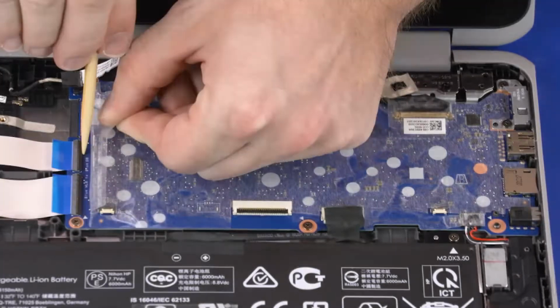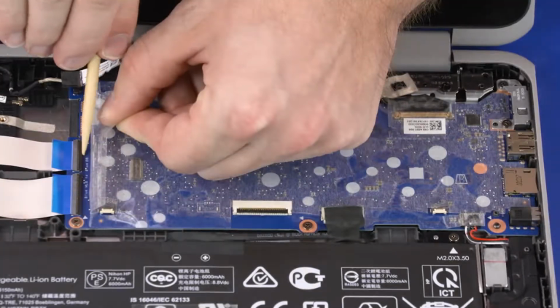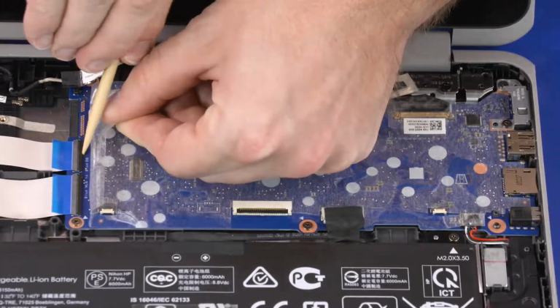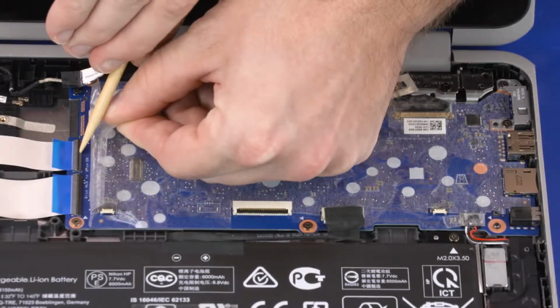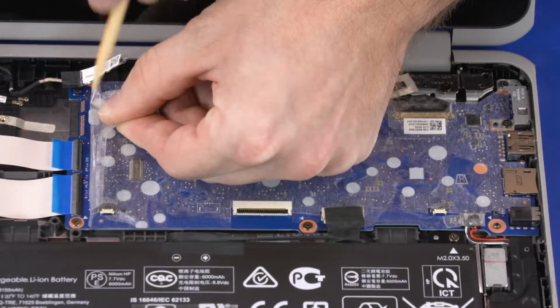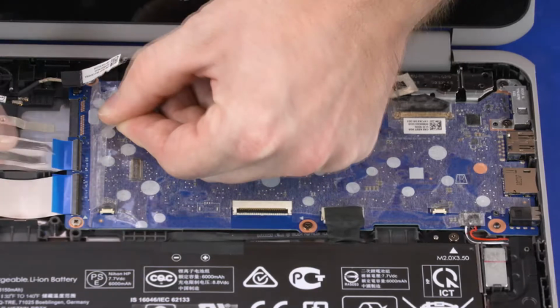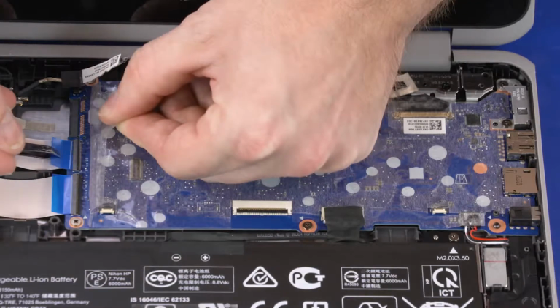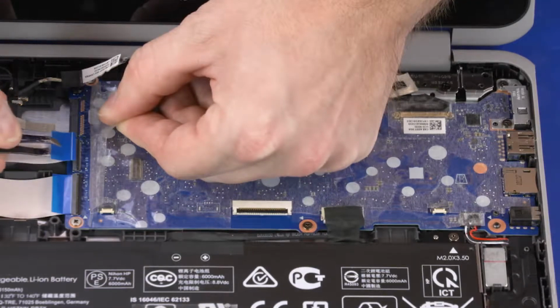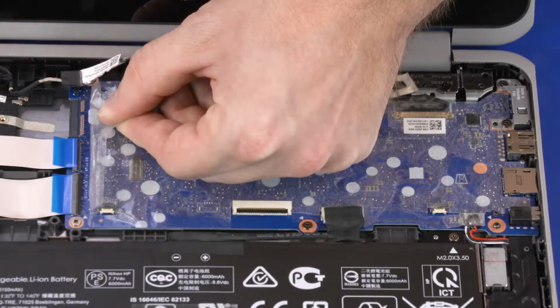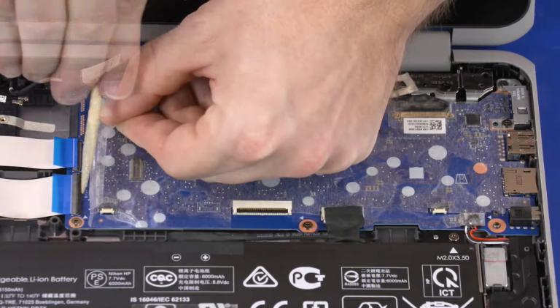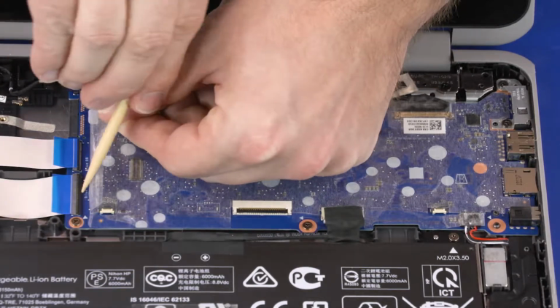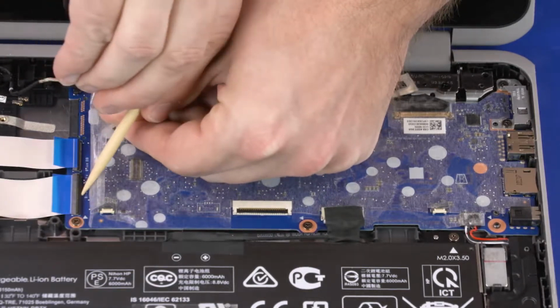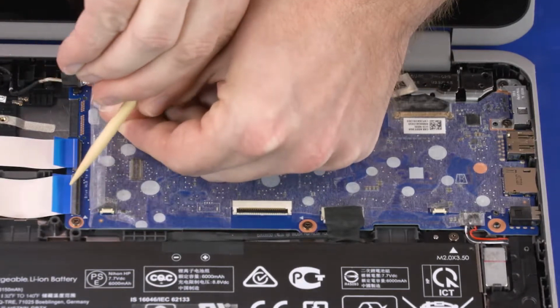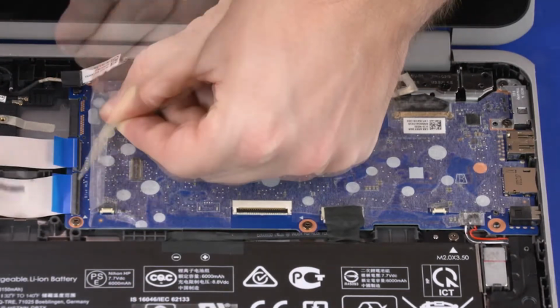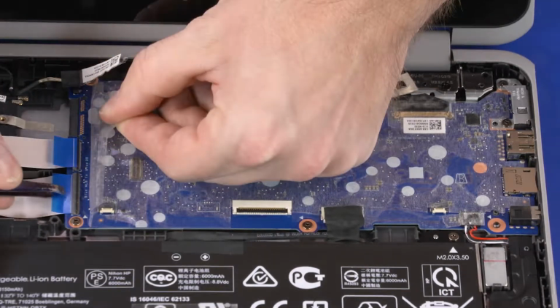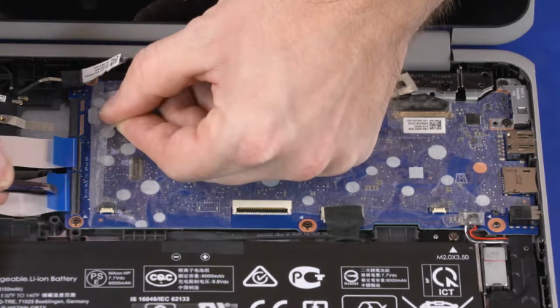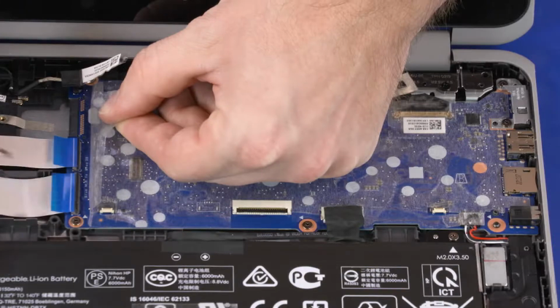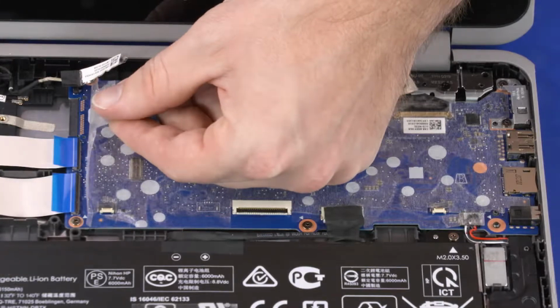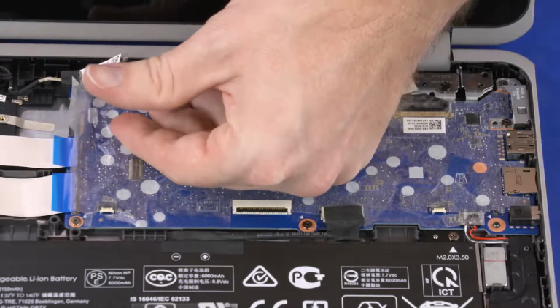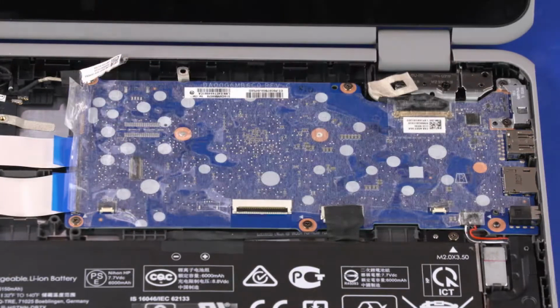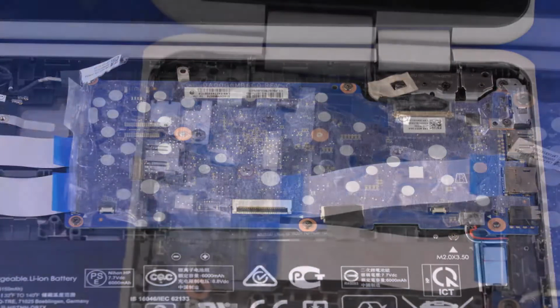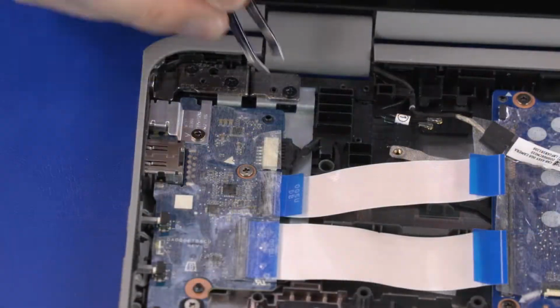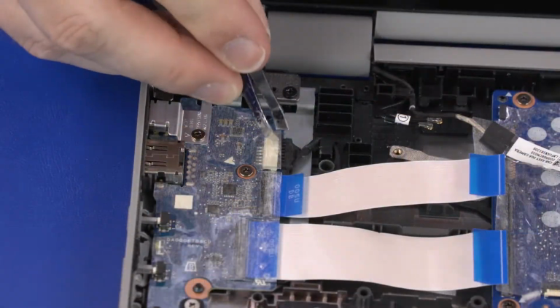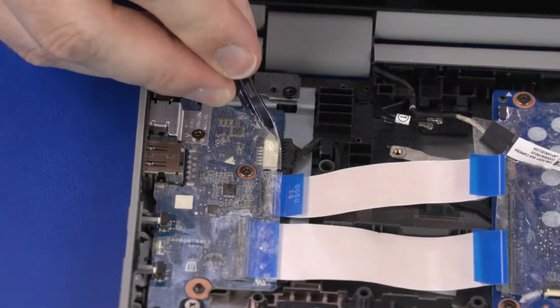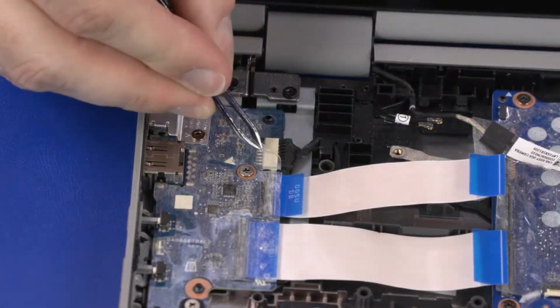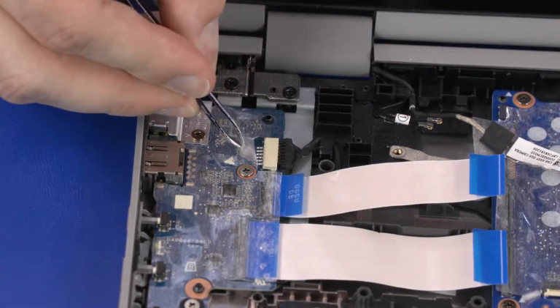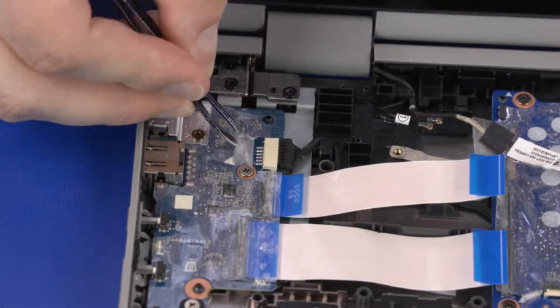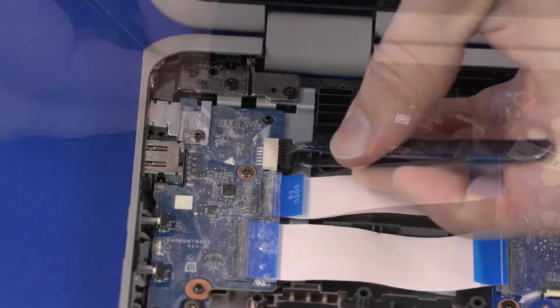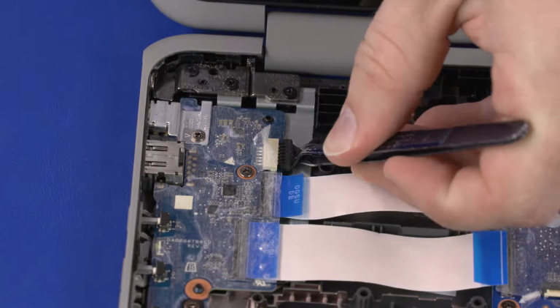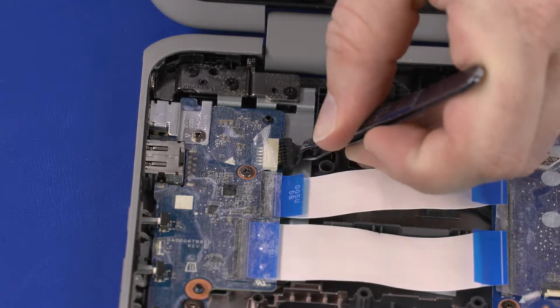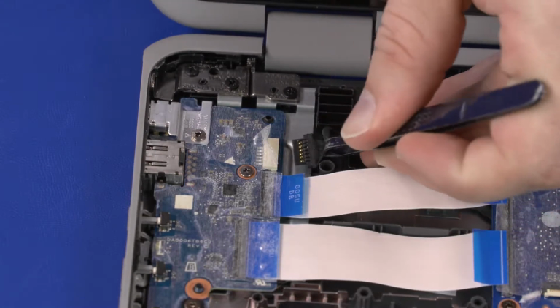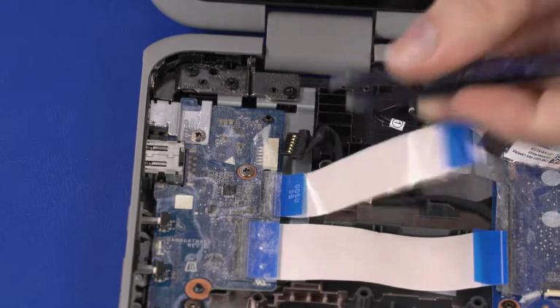Using minimal force, lift the locking bar up on the USB board ZIF connectors and disconnect the USB board ribbon cables from the motherboard. Peel back the mylar and disconnect the power cable from the connector on the USB board.